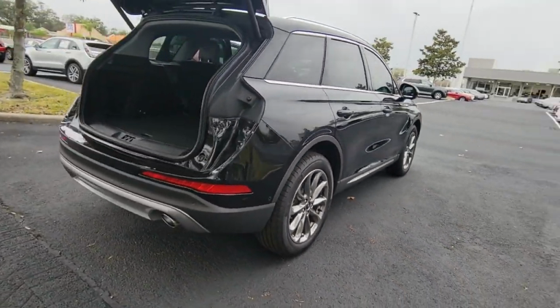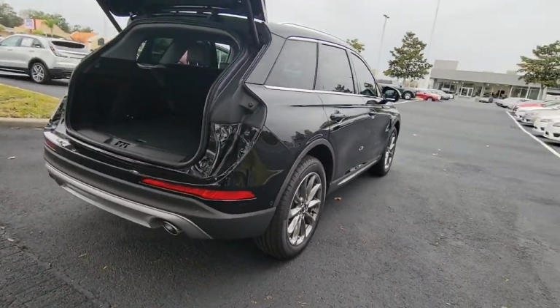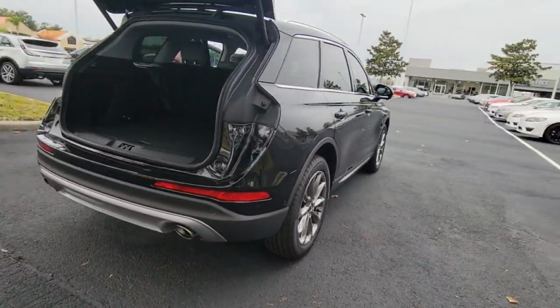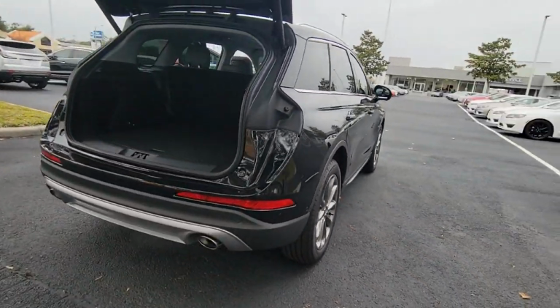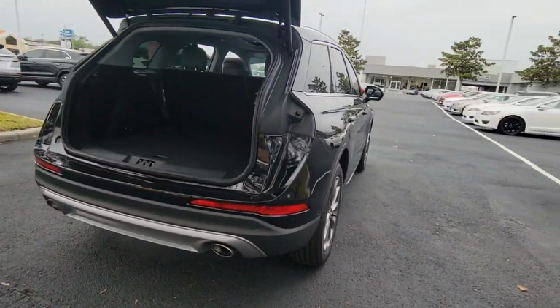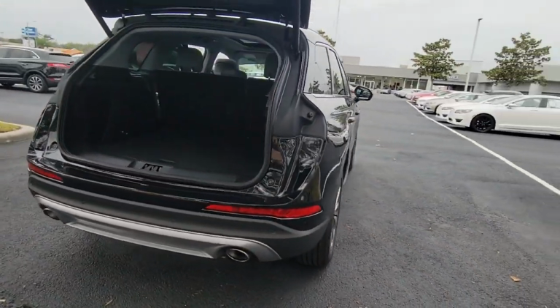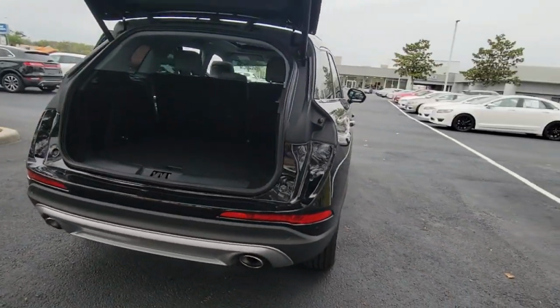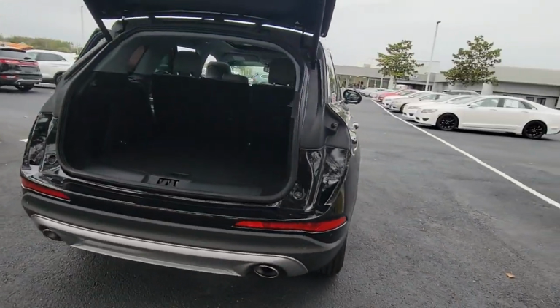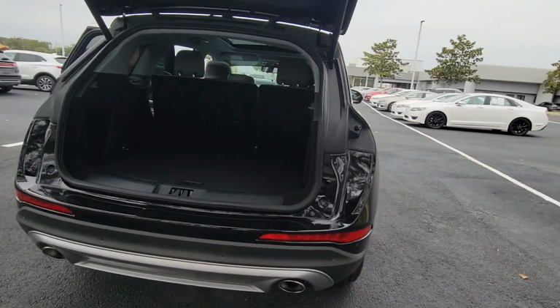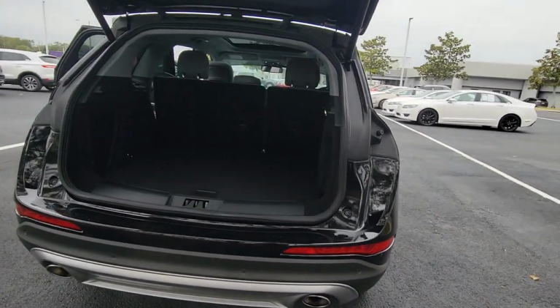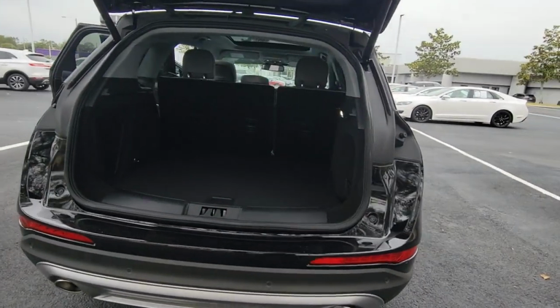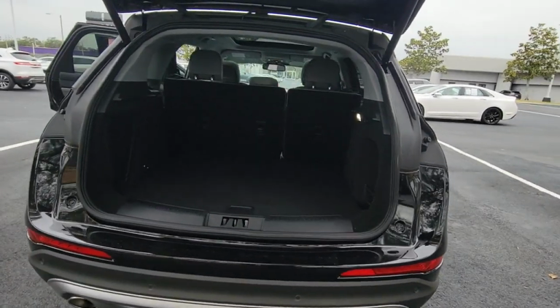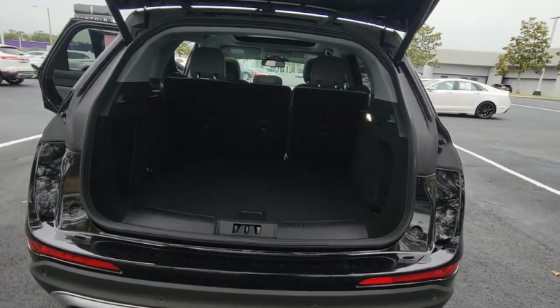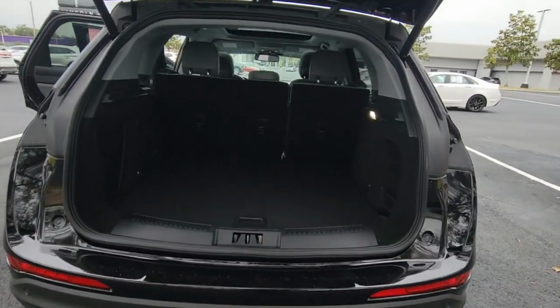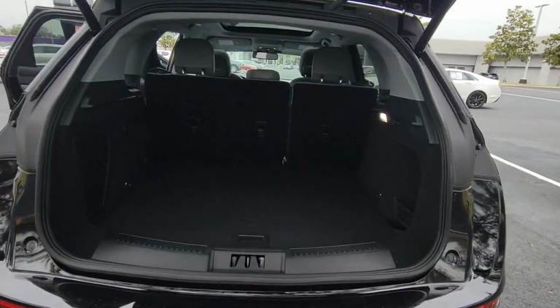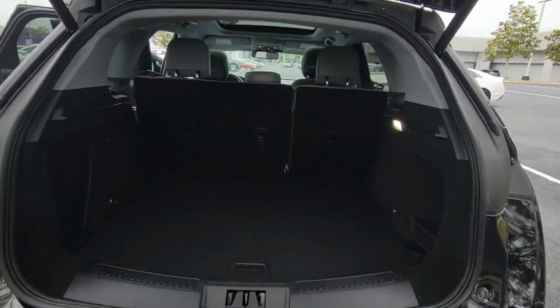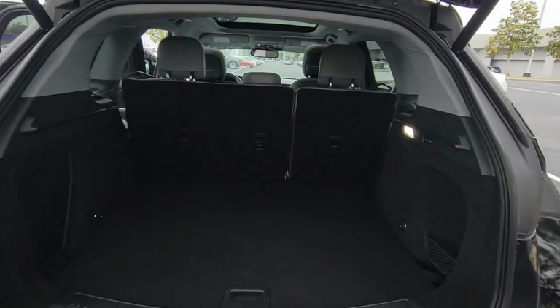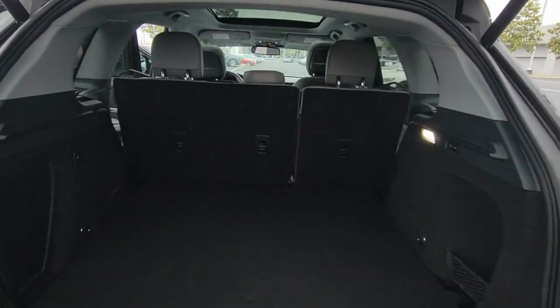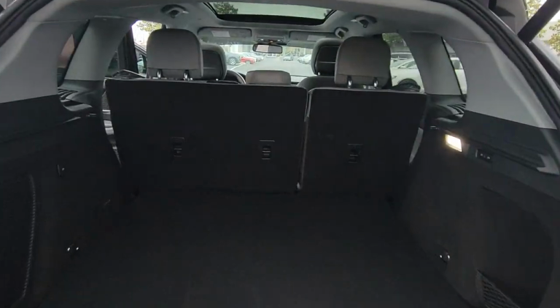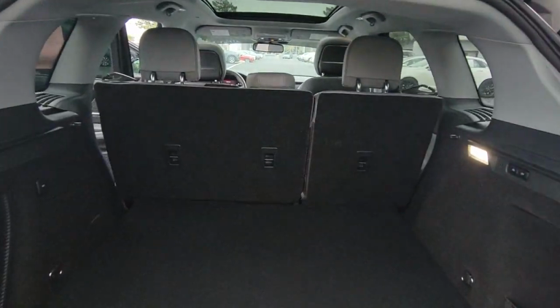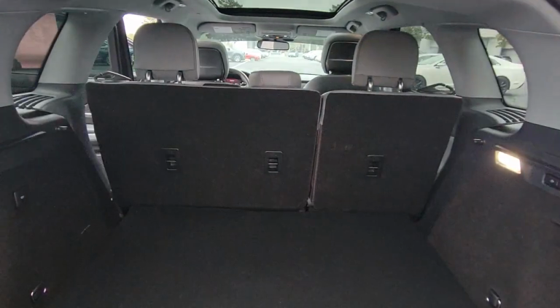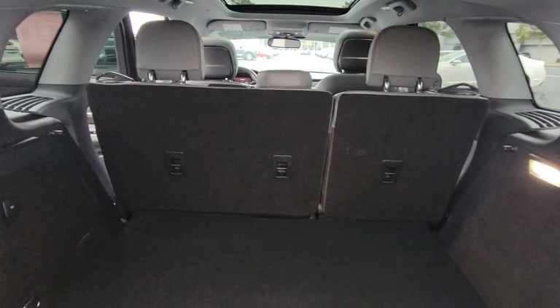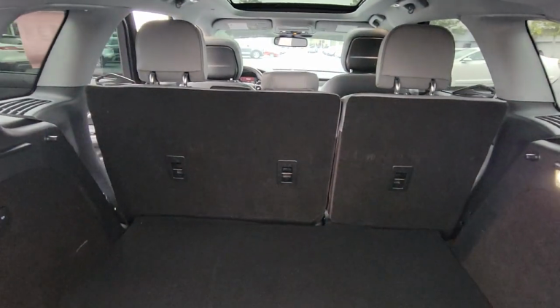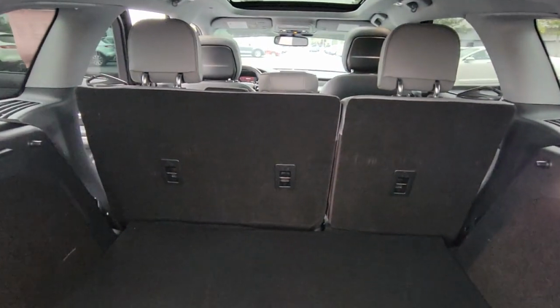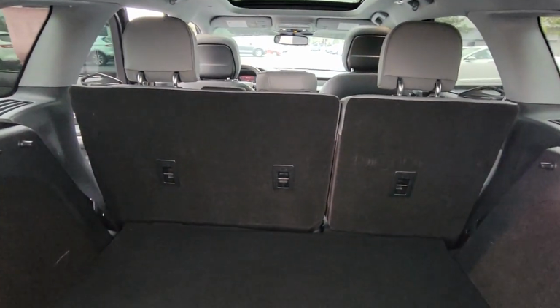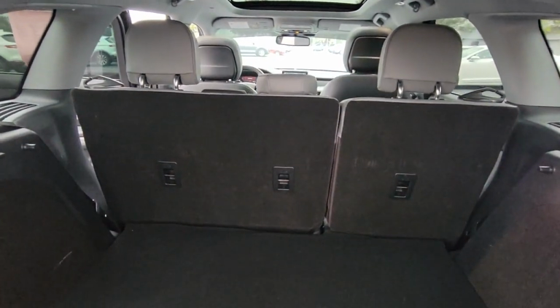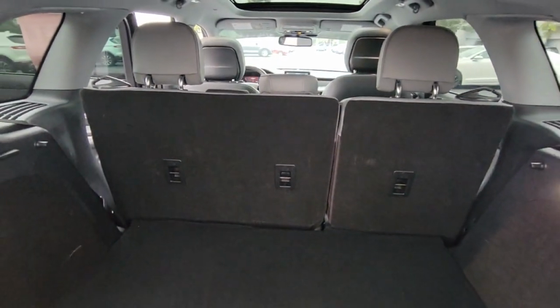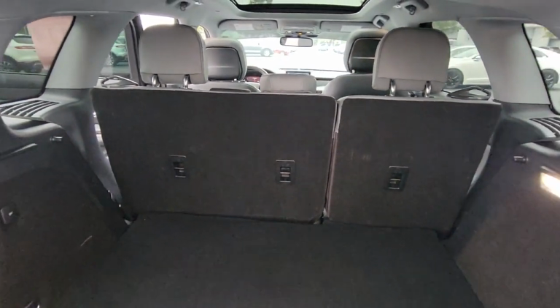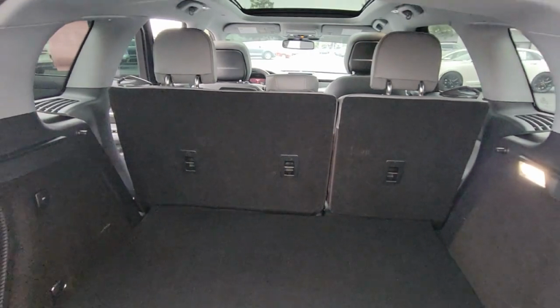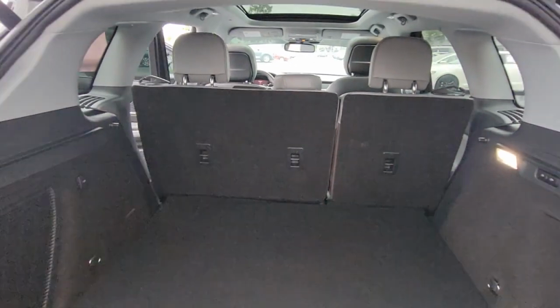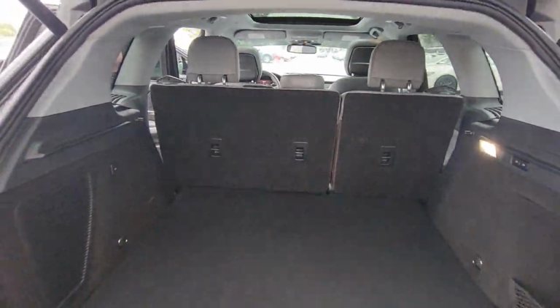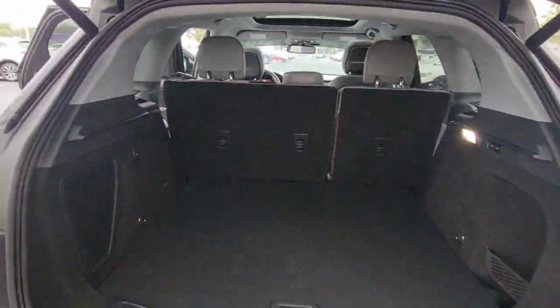This well-appointed SUV lets you manage your busy life in upscale style. The following are some of this vehicle's highlighted options.